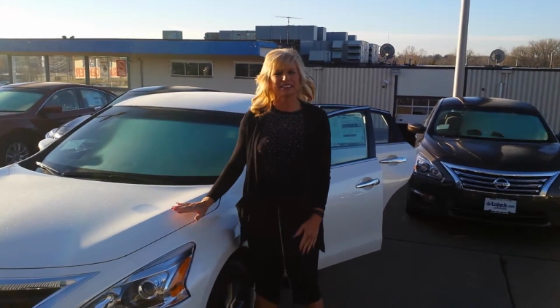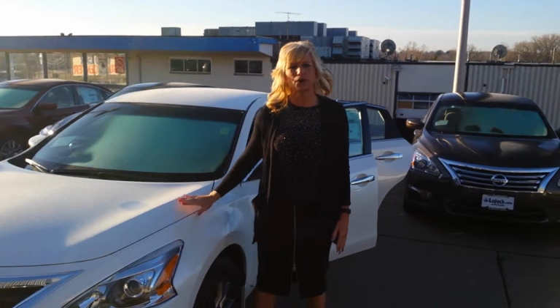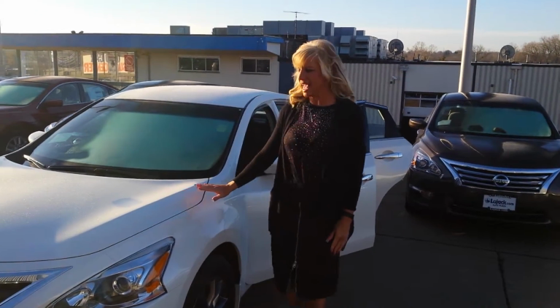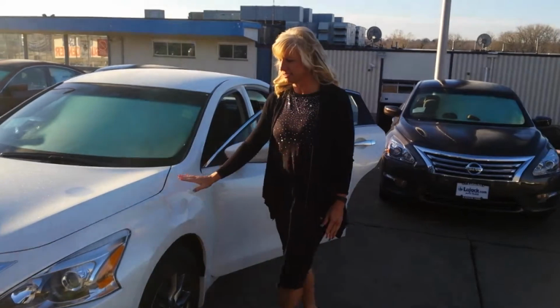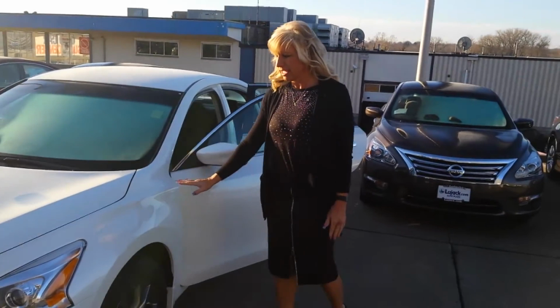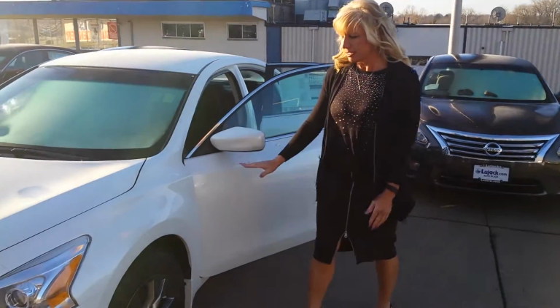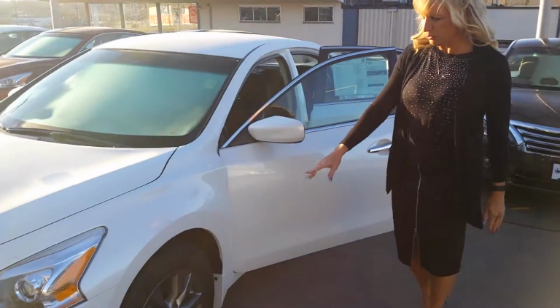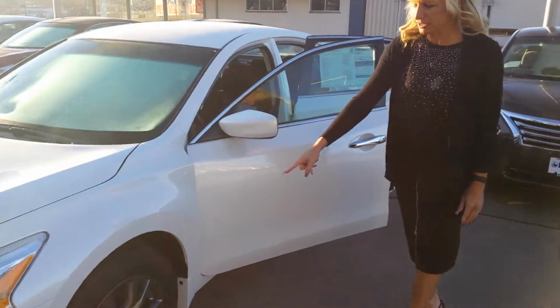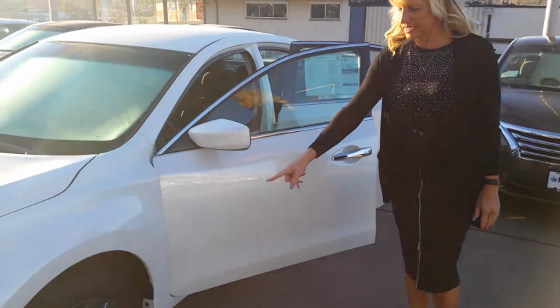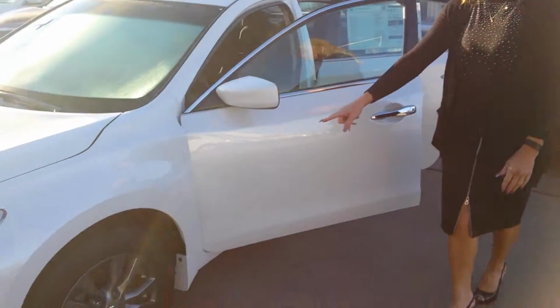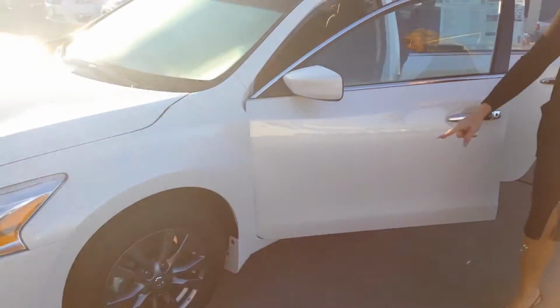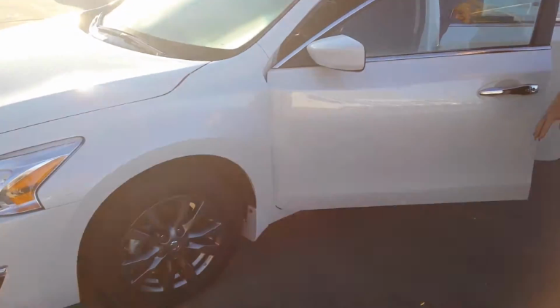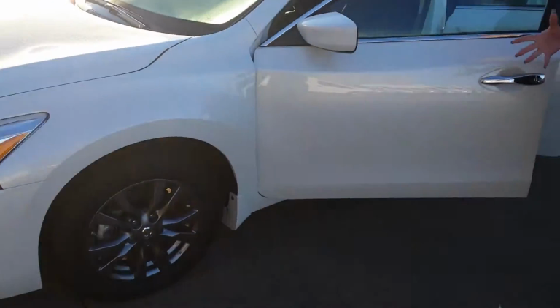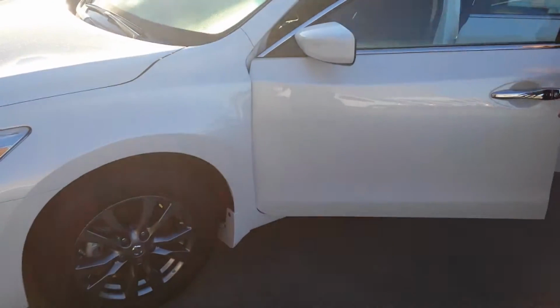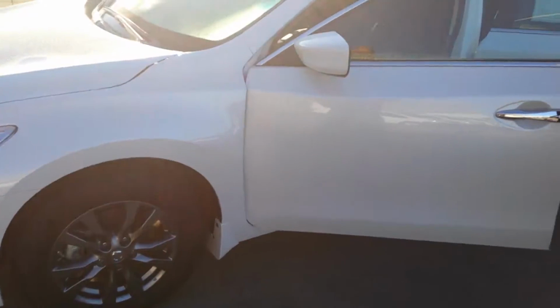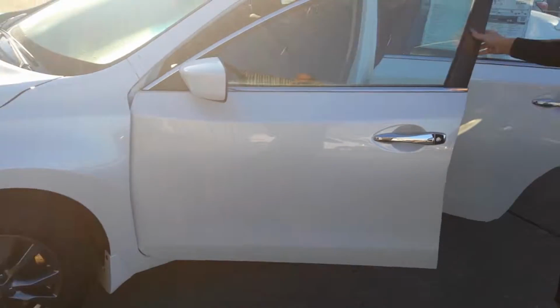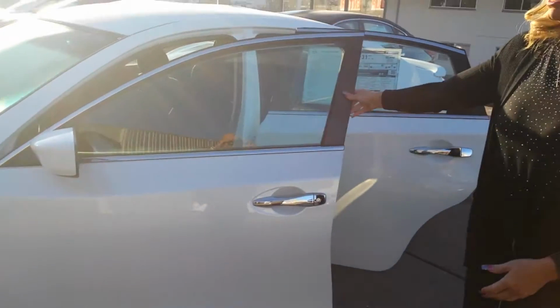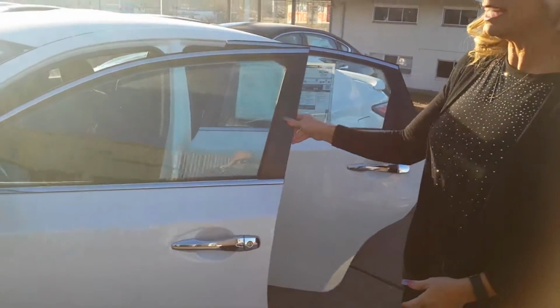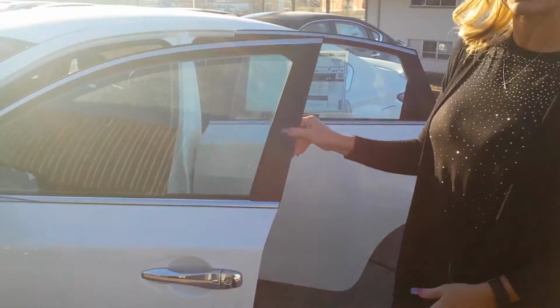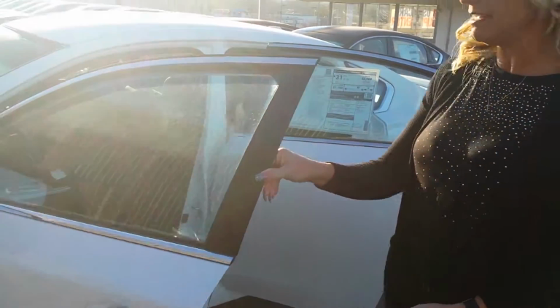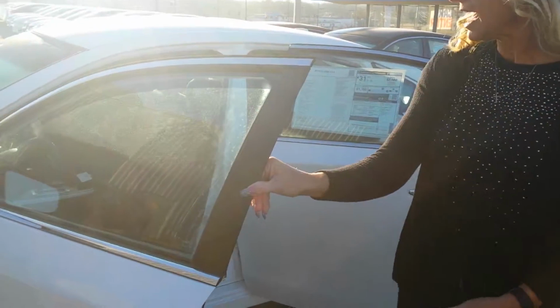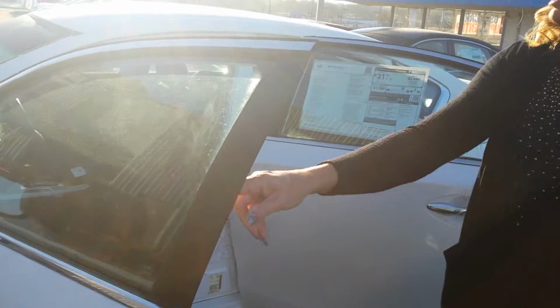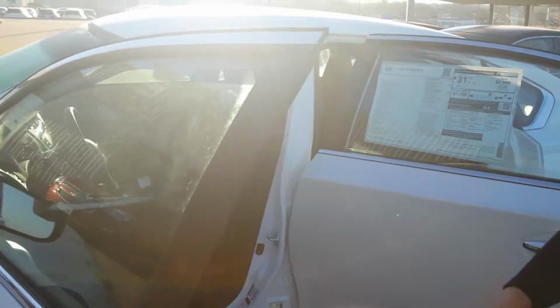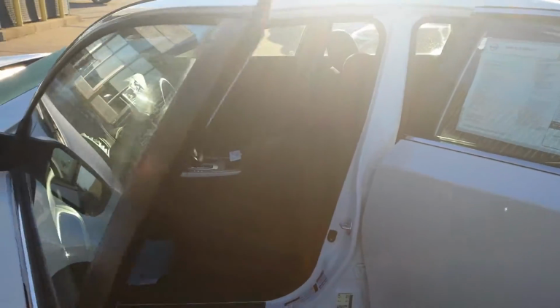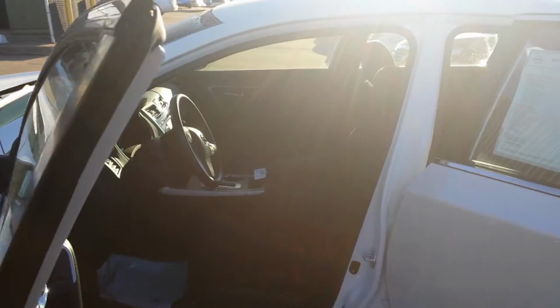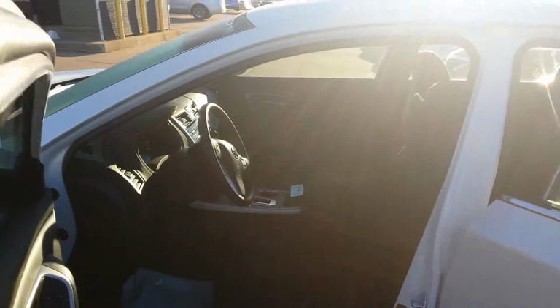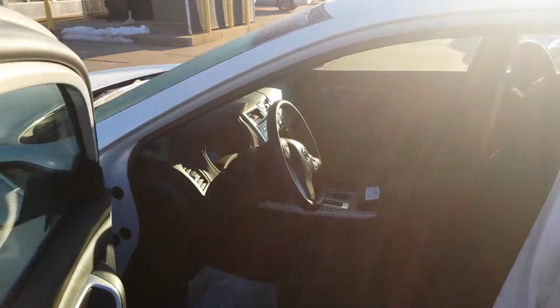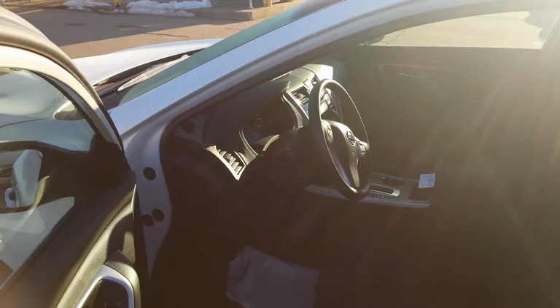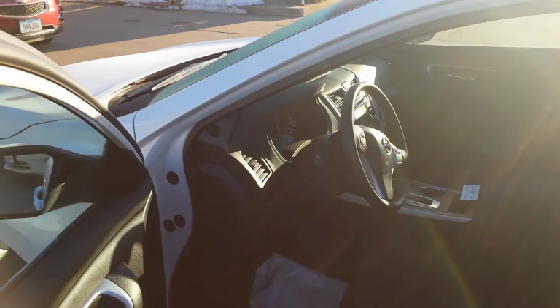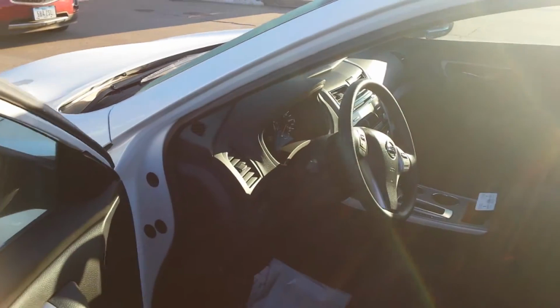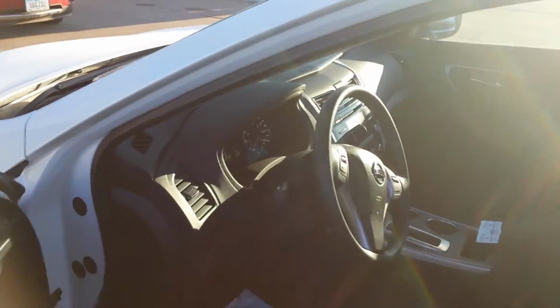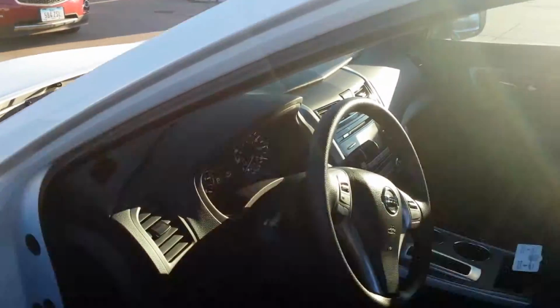This is the Pearl White S. Some of the cool features — this one's got some different wheels on it that makes it stand out. This one has a smart intelligent key, as well as a remote start right on the key fob.